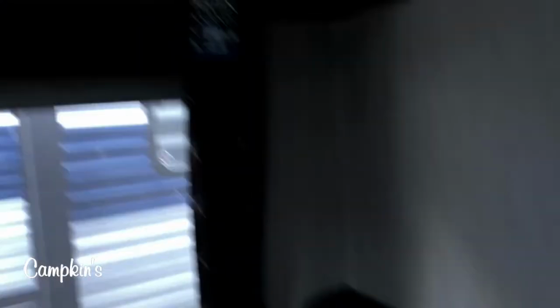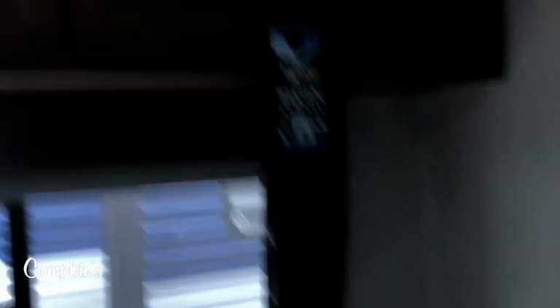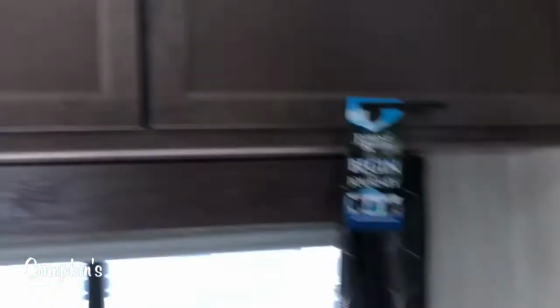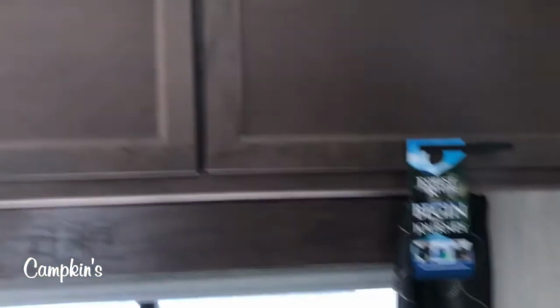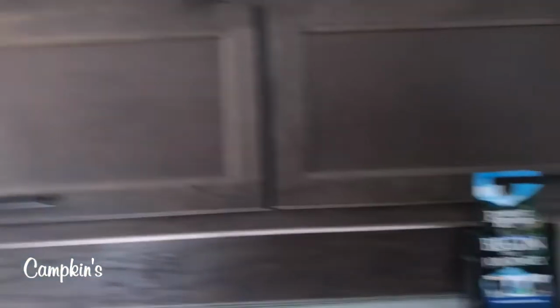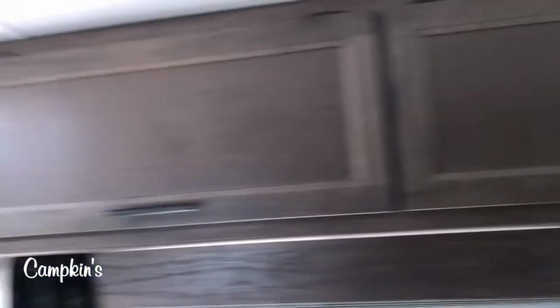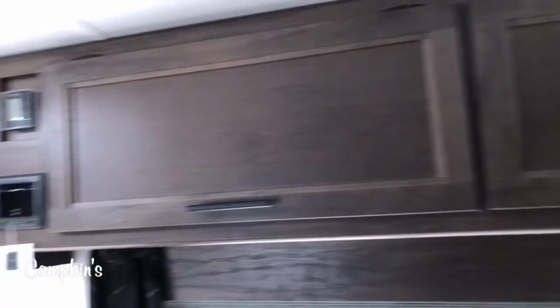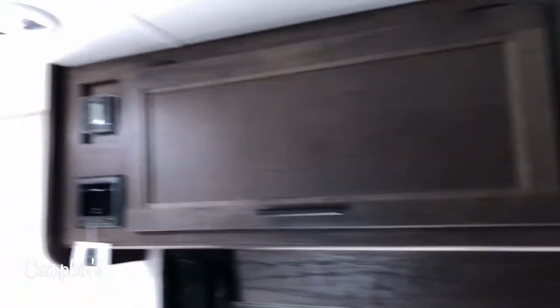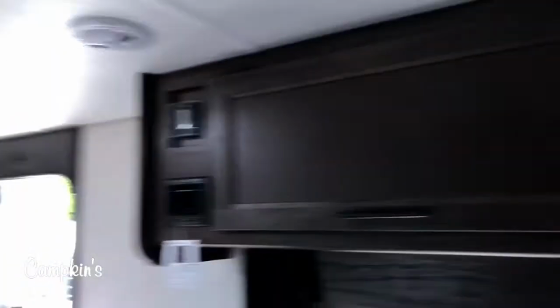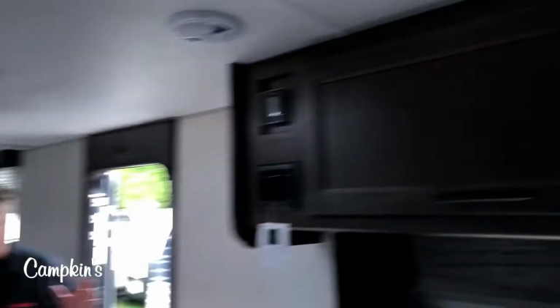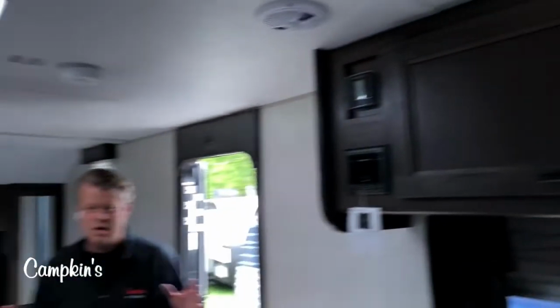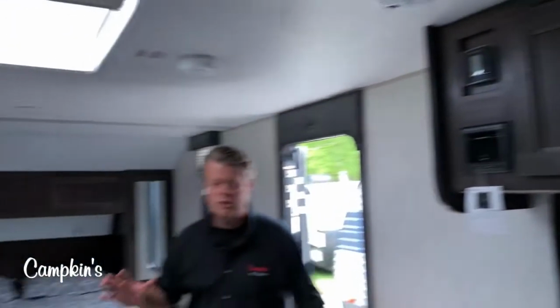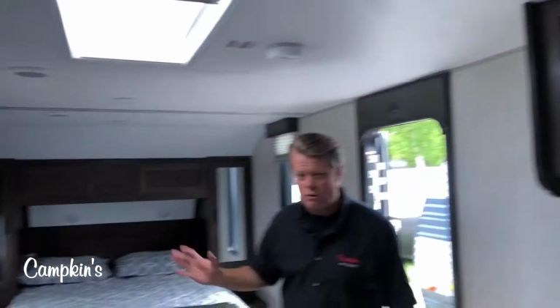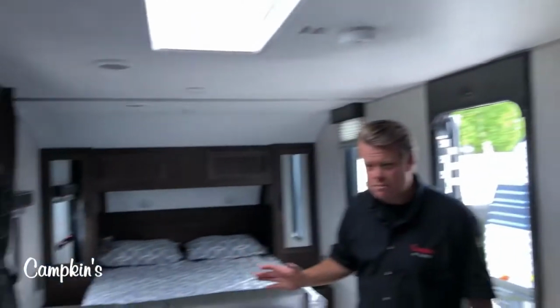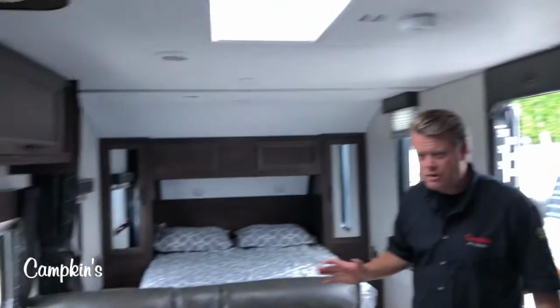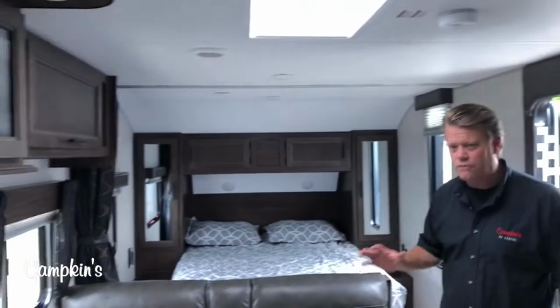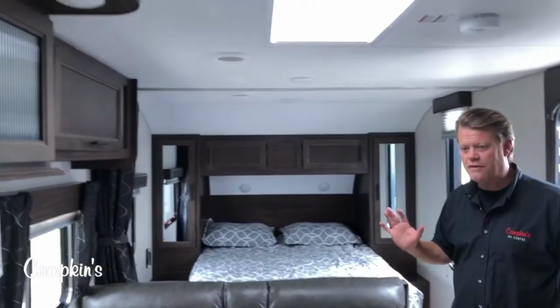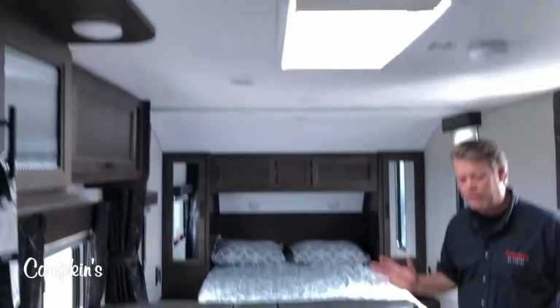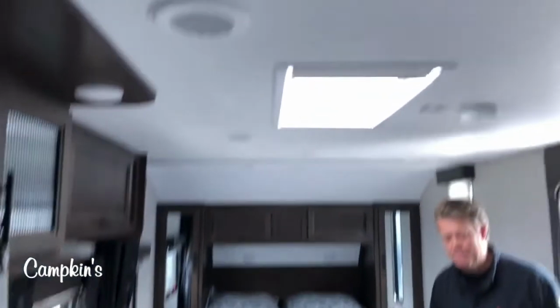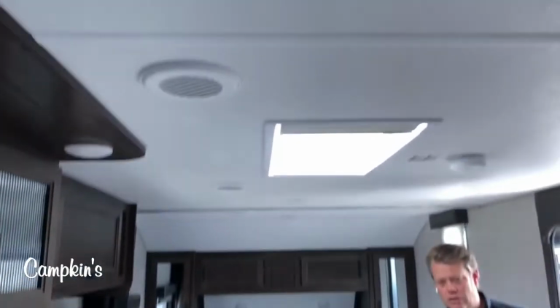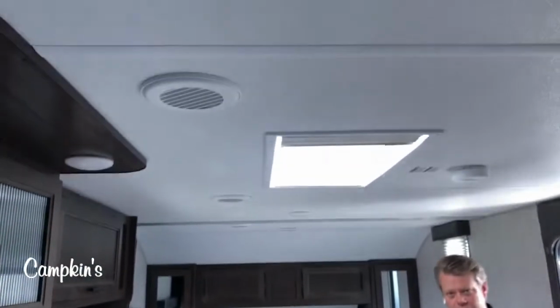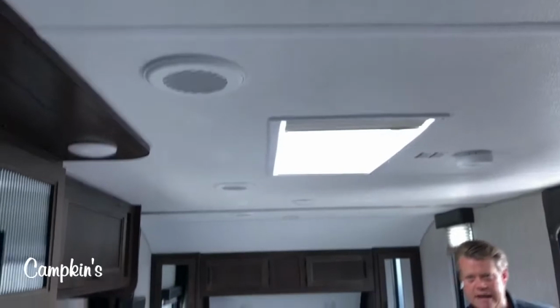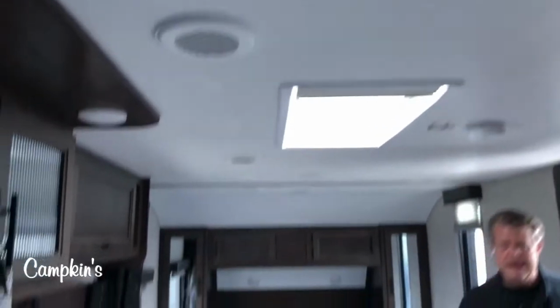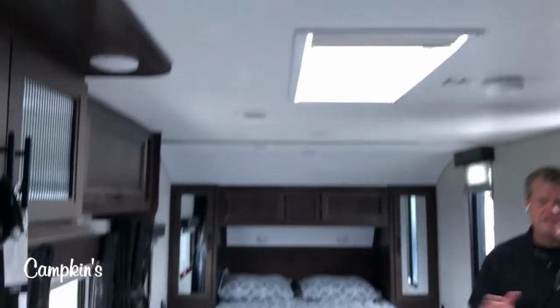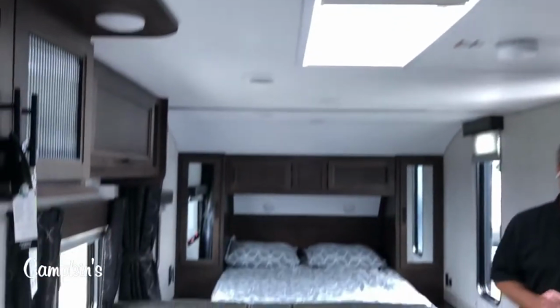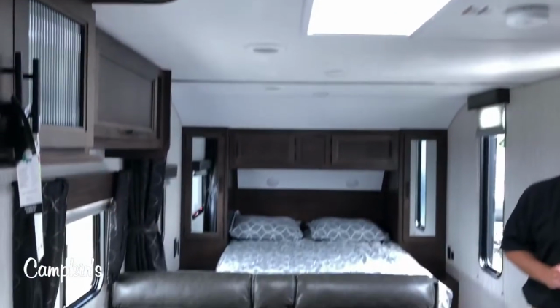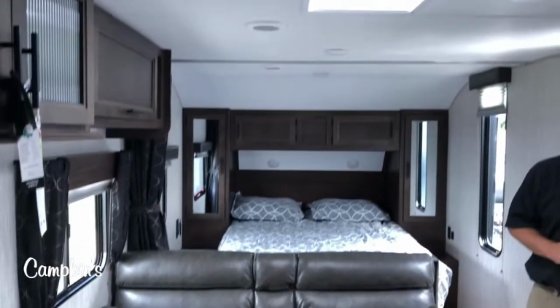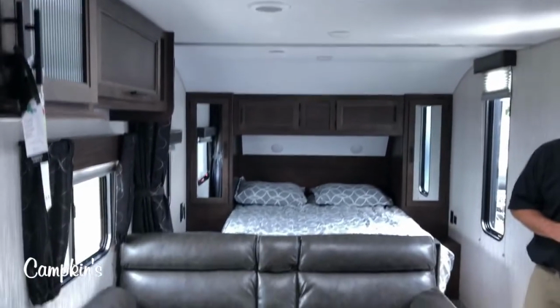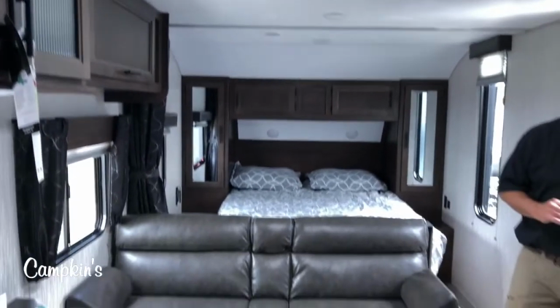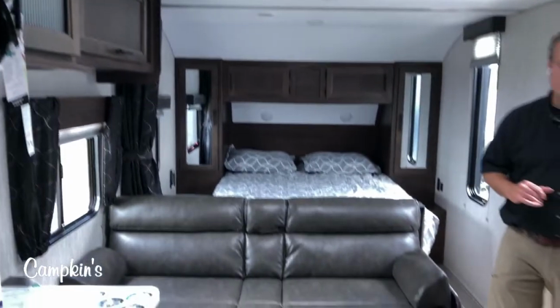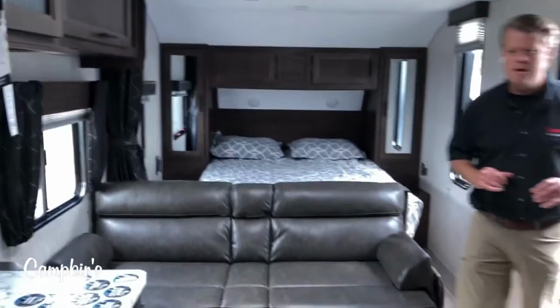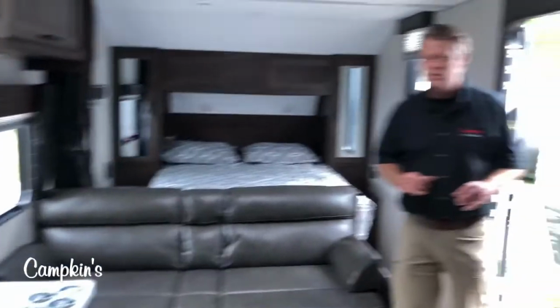This one actually comes with a solar panel on the top which powers the battery, so if you're off-grid camping you can do that. It also has a battery disconnect switch as well.